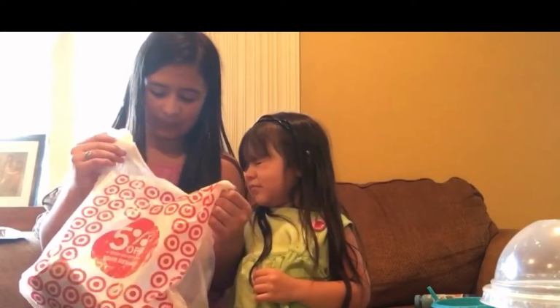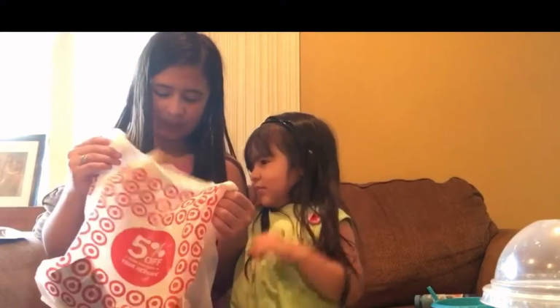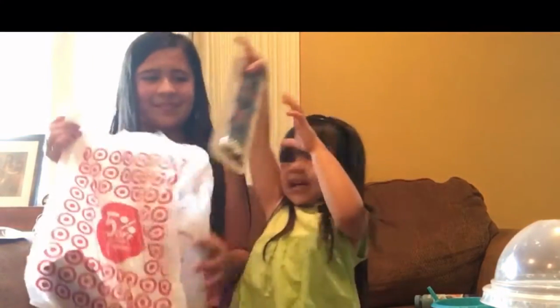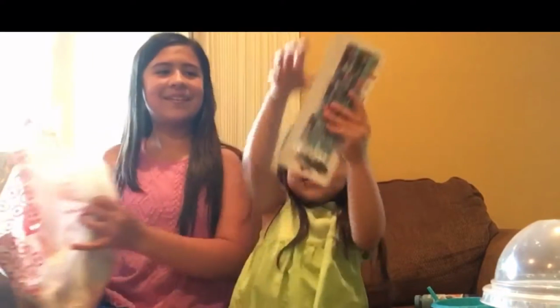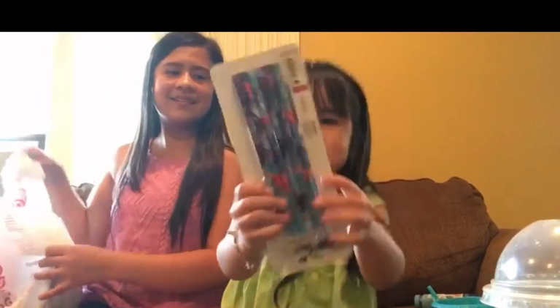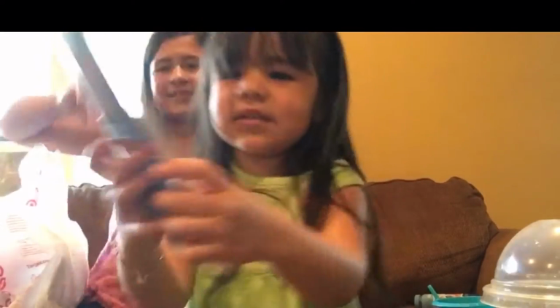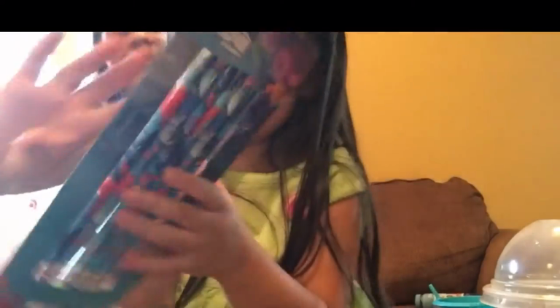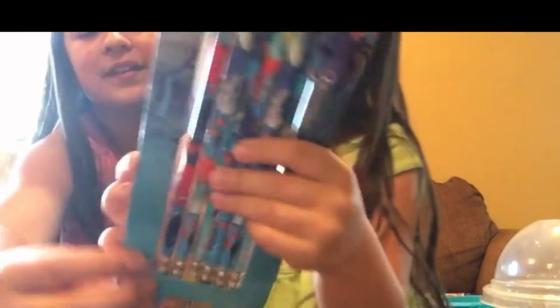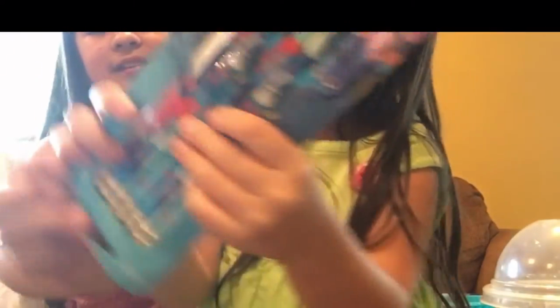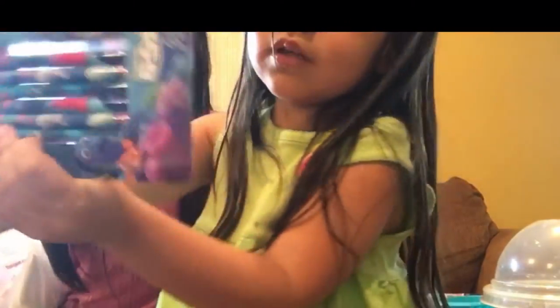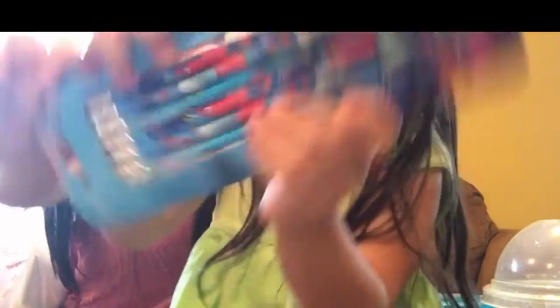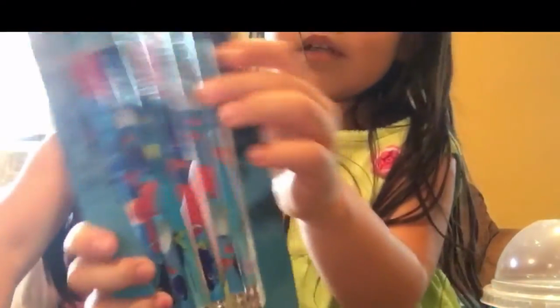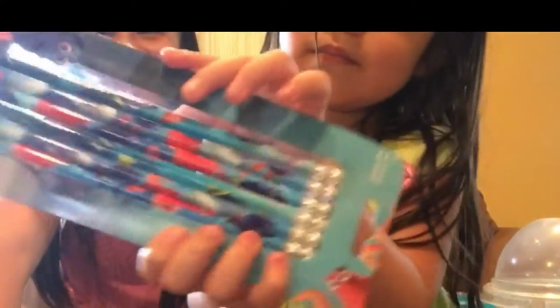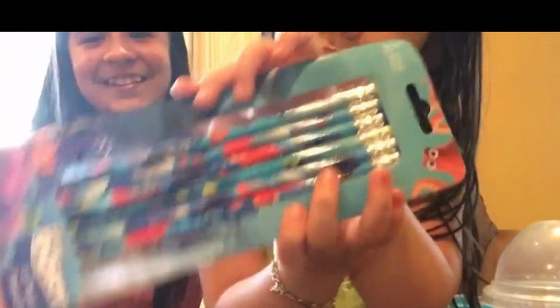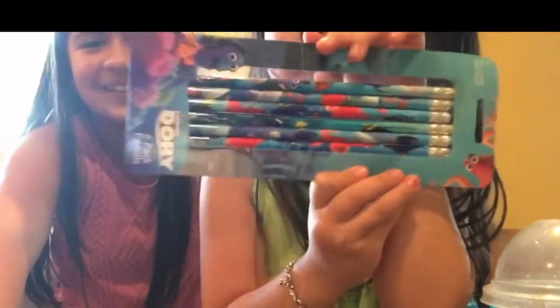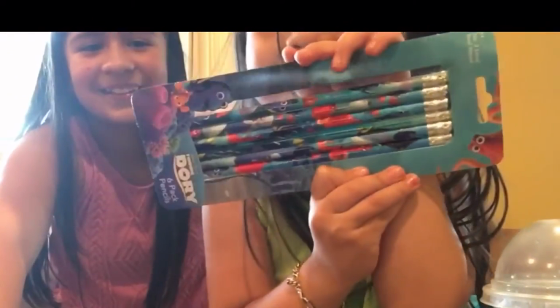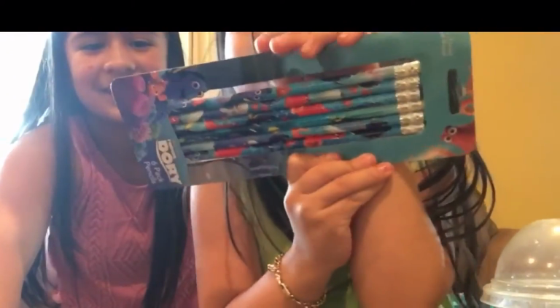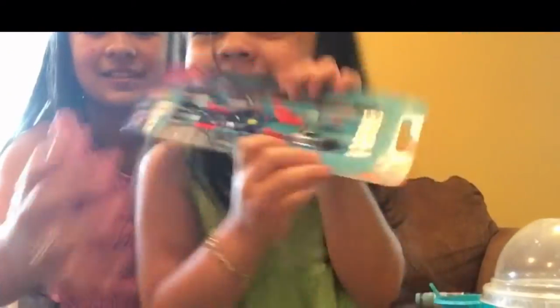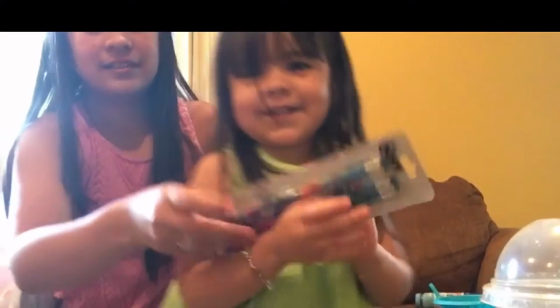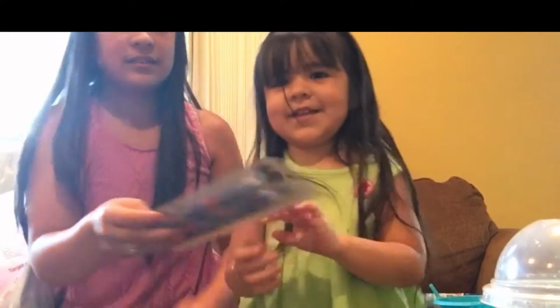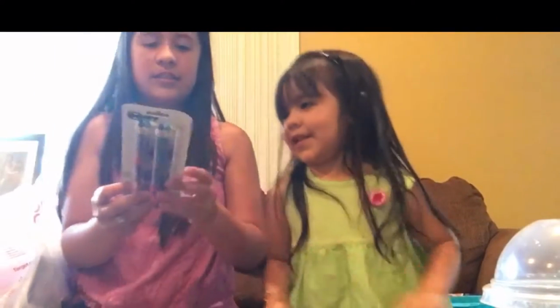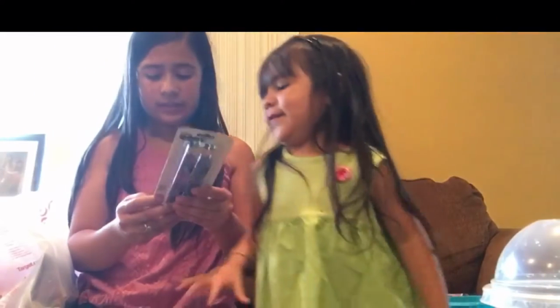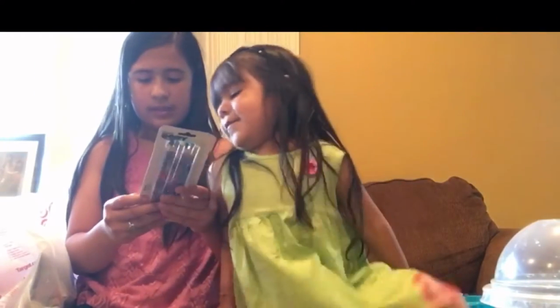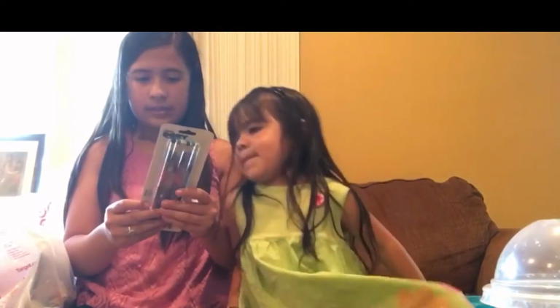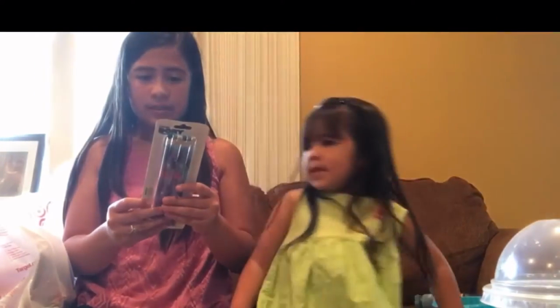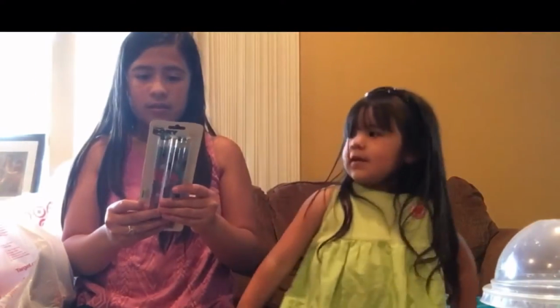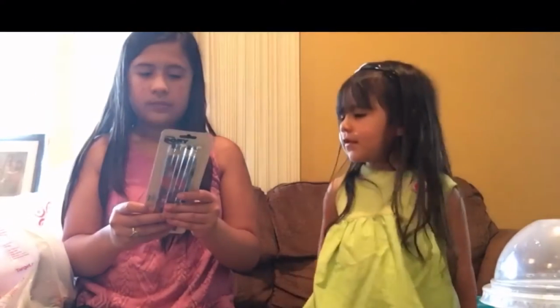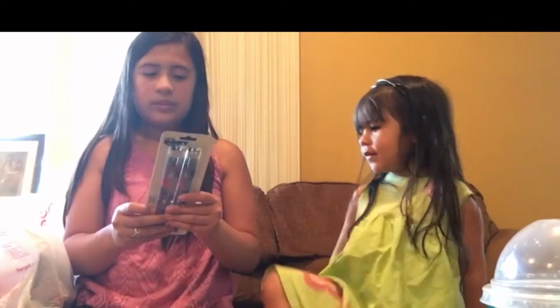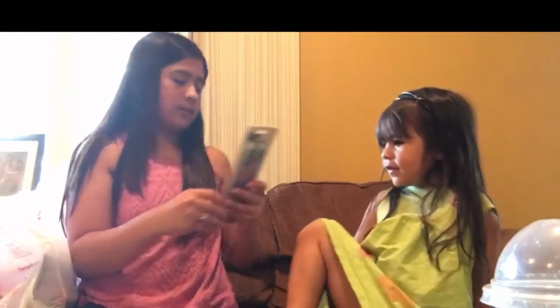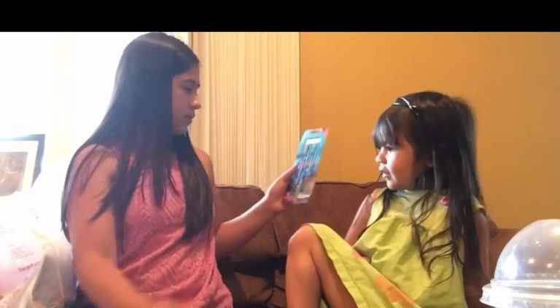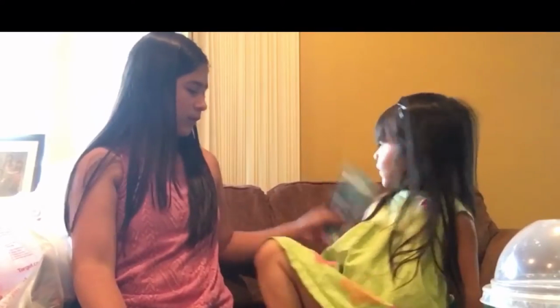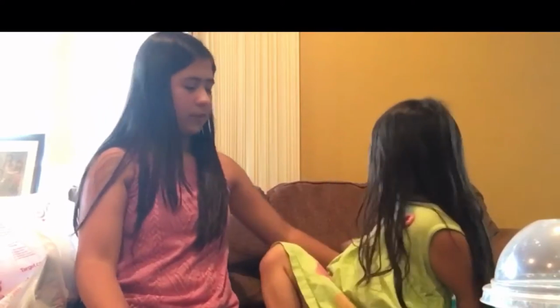I got the pencil Dory set. It has six pencils featuring Dory.